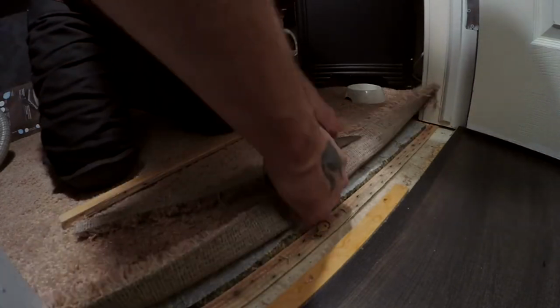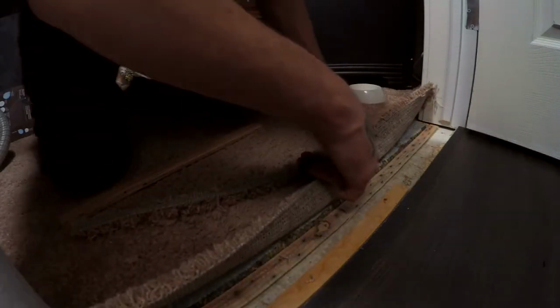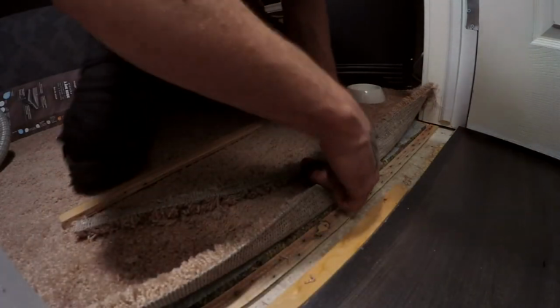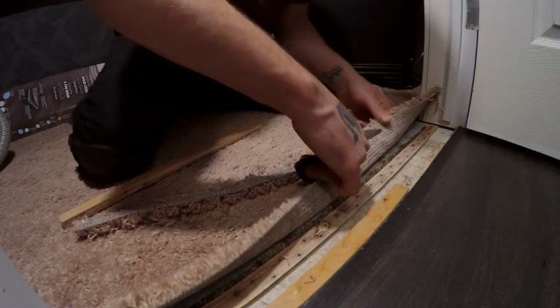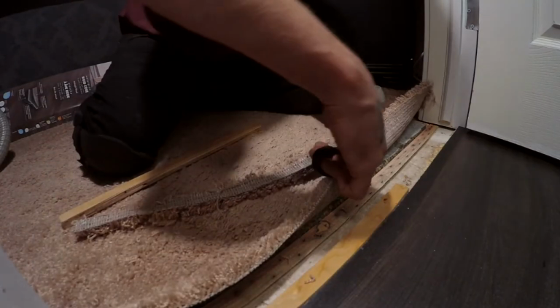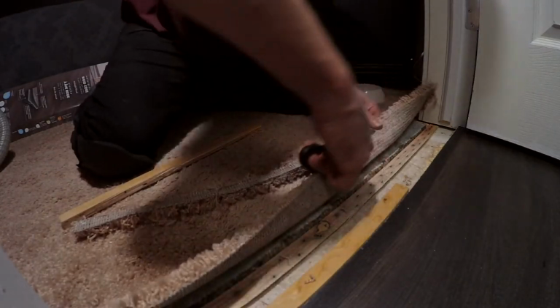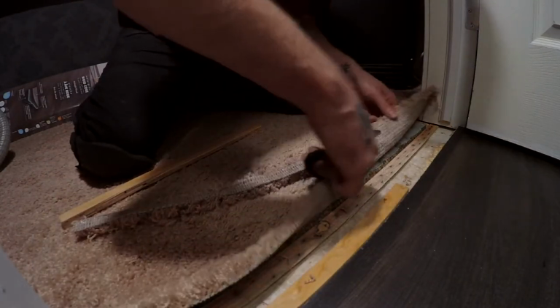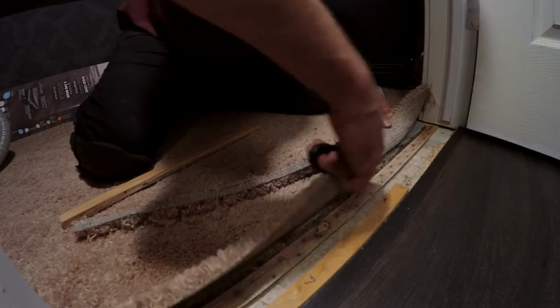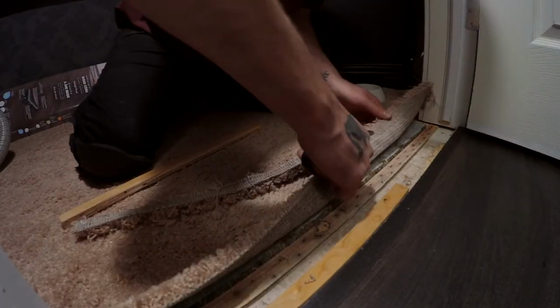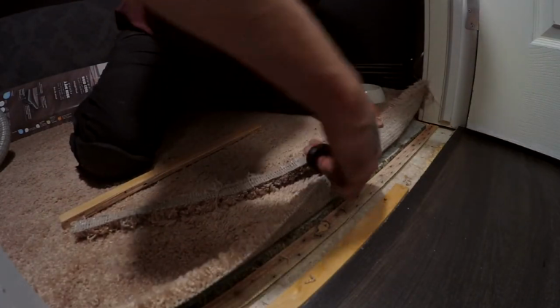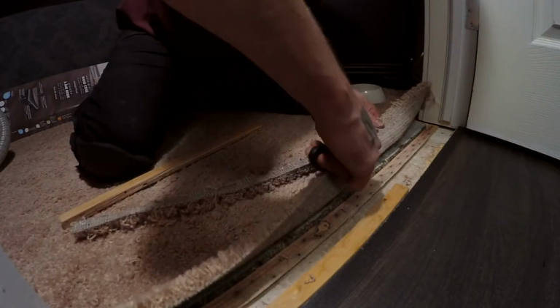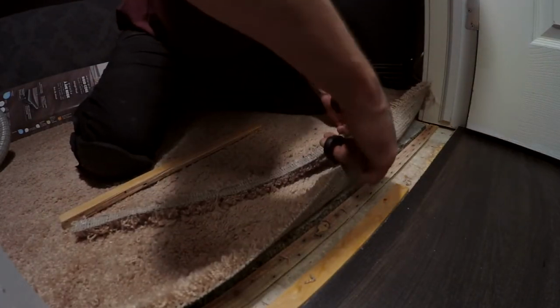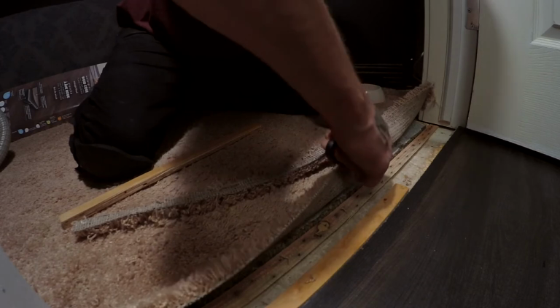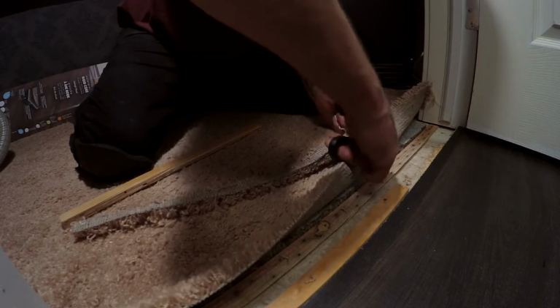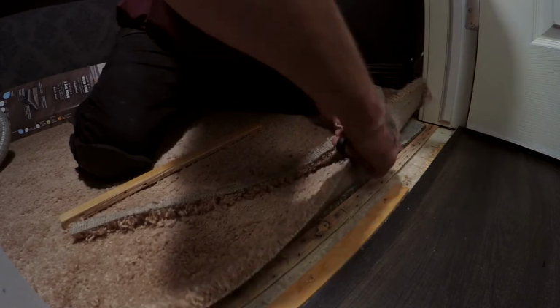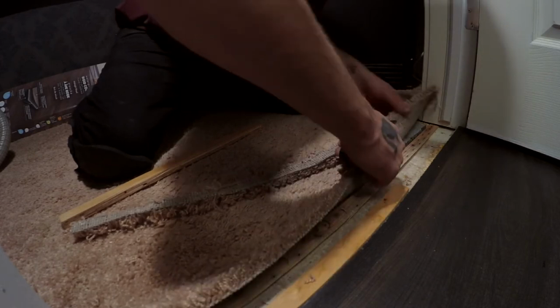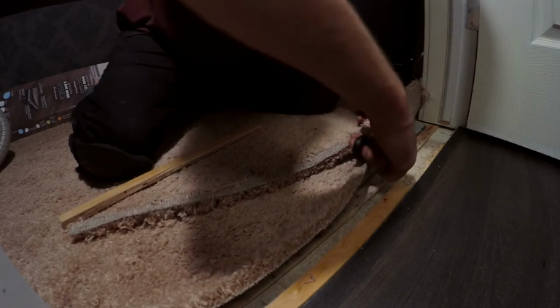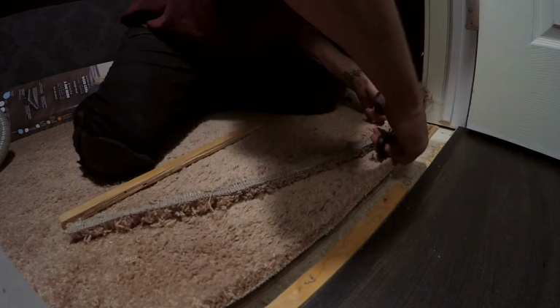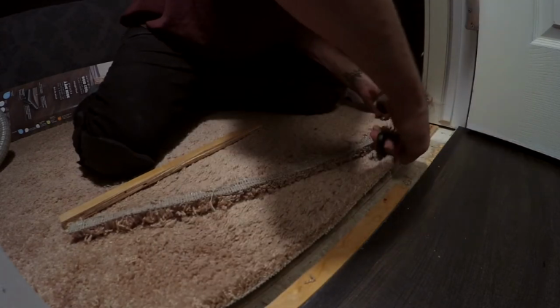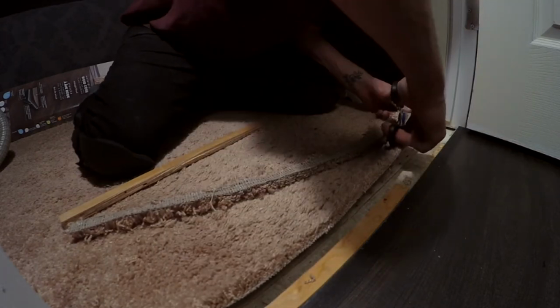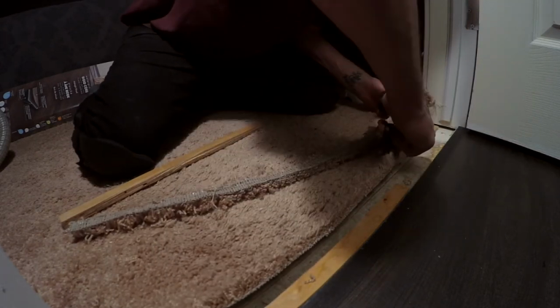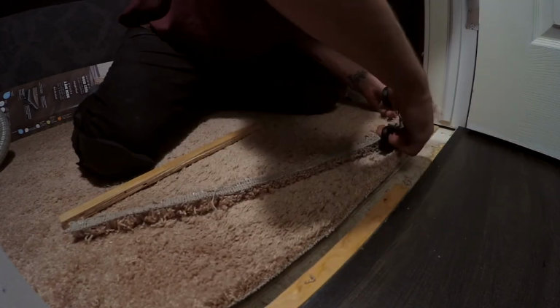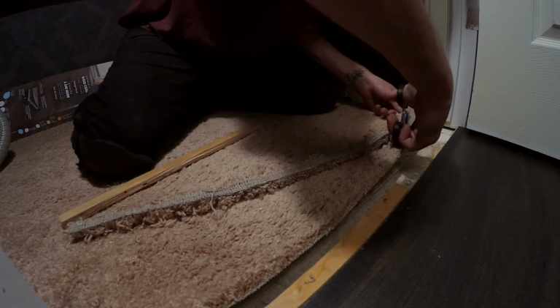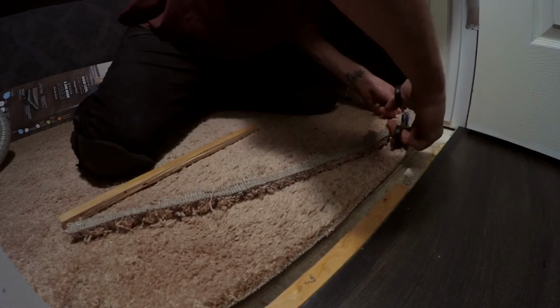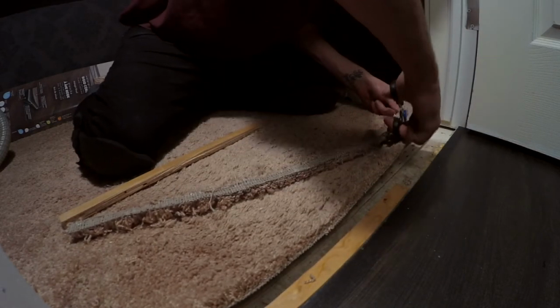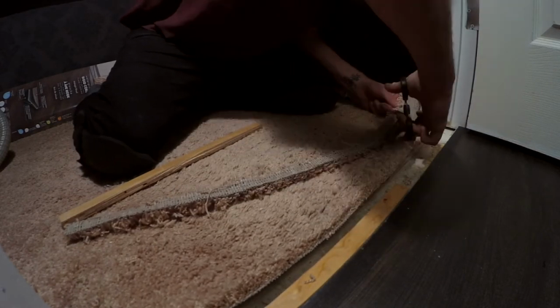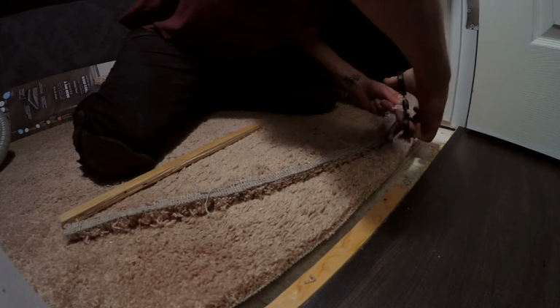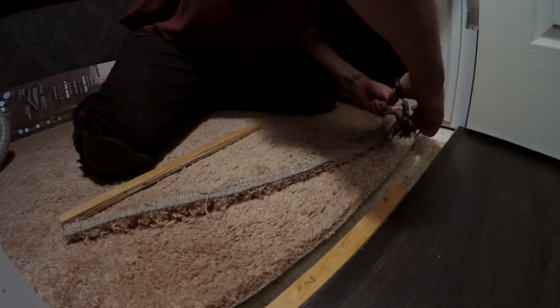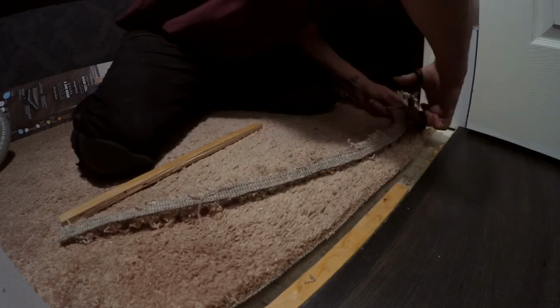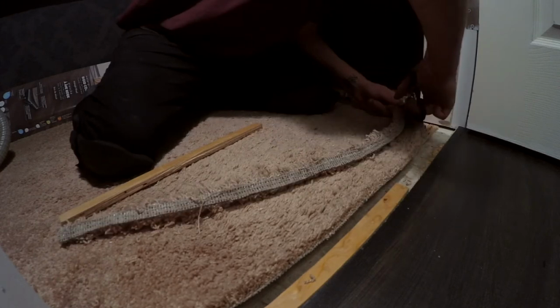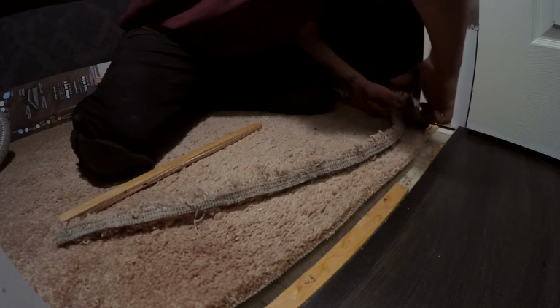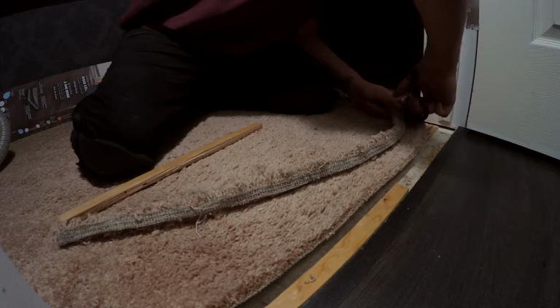If you're wondering what that noise is in the background, that's Bree — she's decided to come along and help me for the evening. She's mudding the wall, a step that I forgot we had to do, probably because she's the one who did it last time. These scissors are getting dull — giving you guys updates like it's a journal entry.